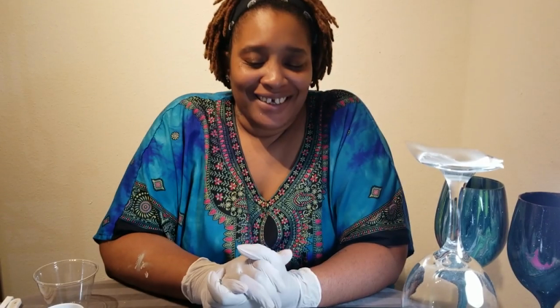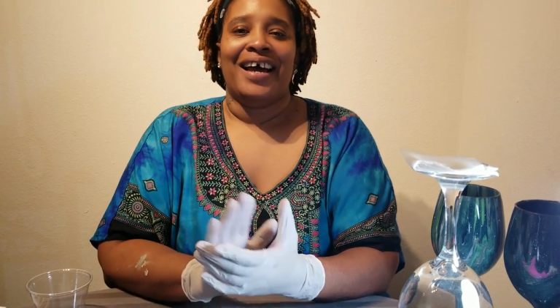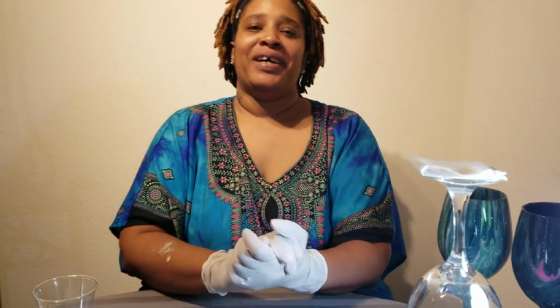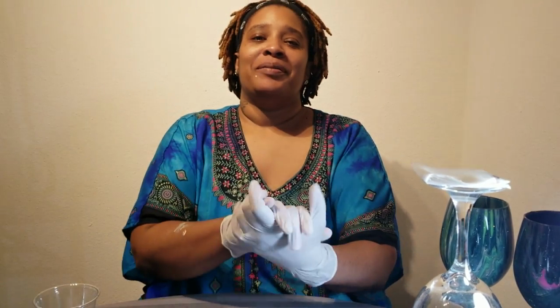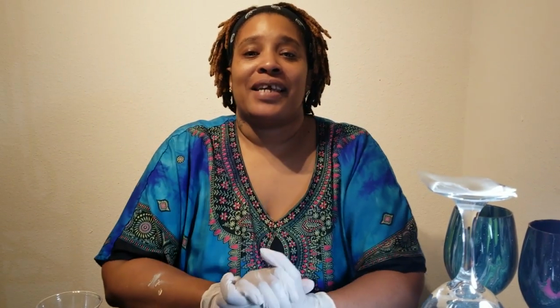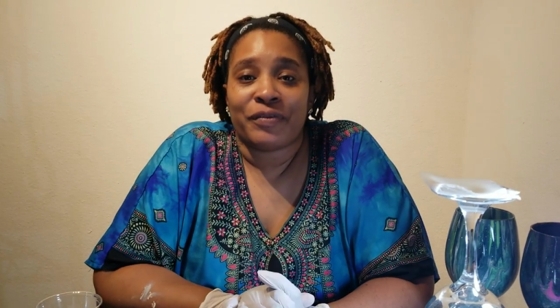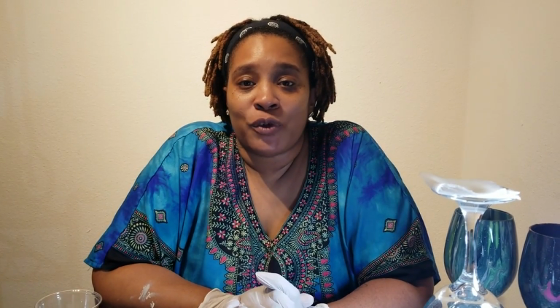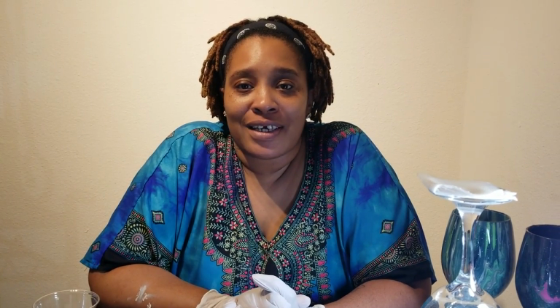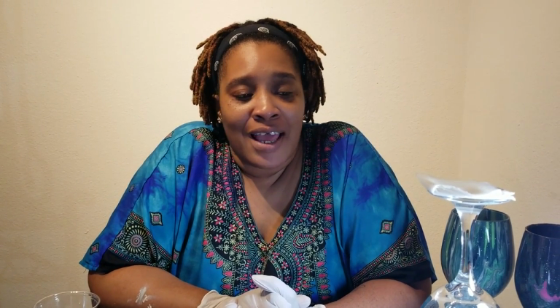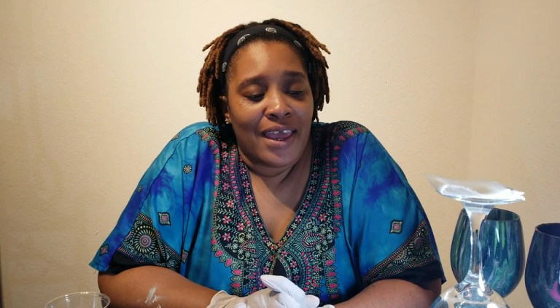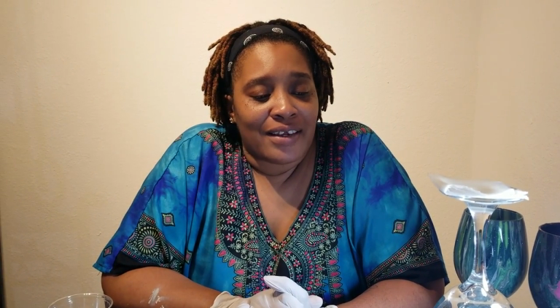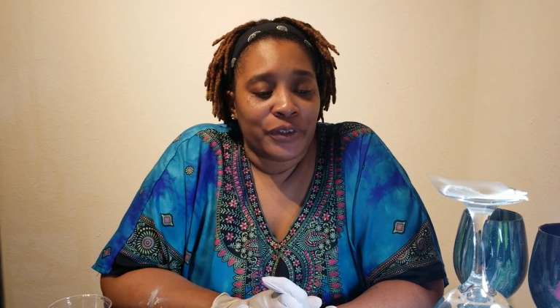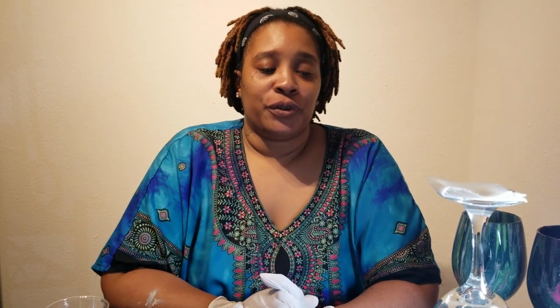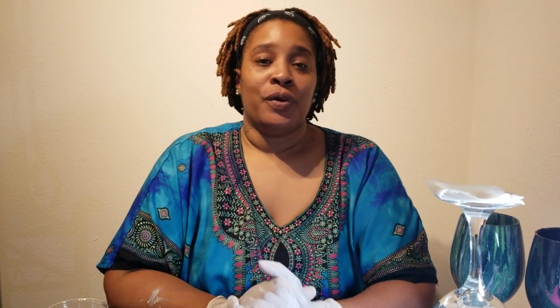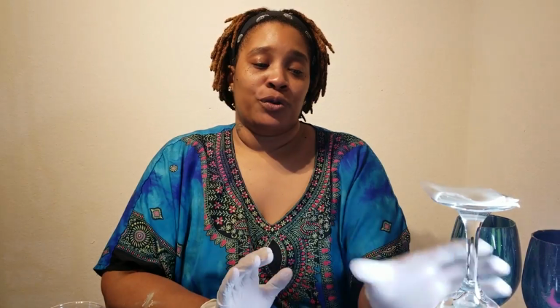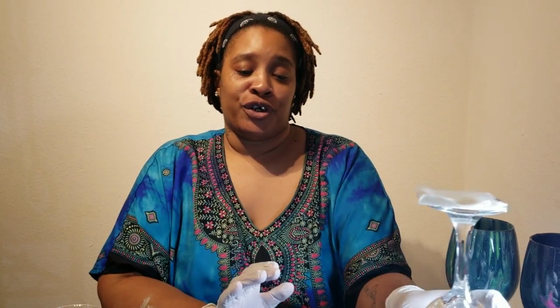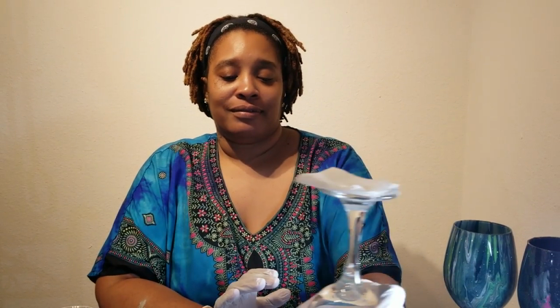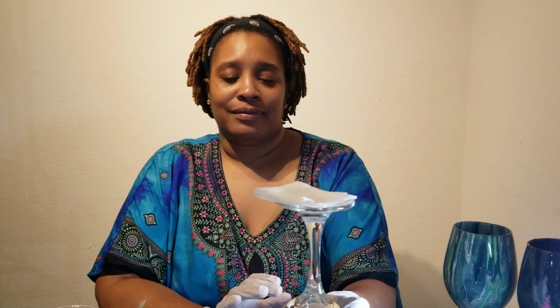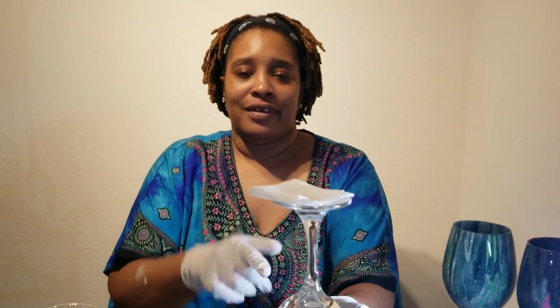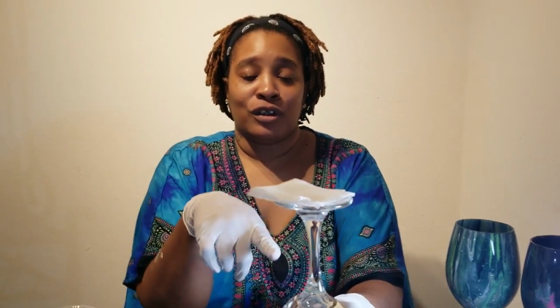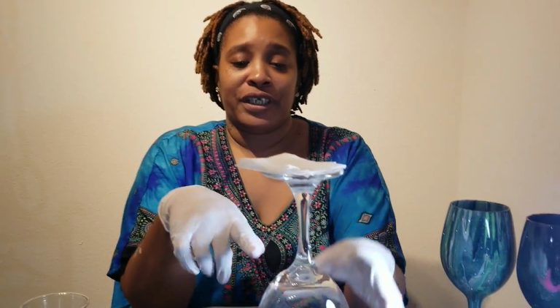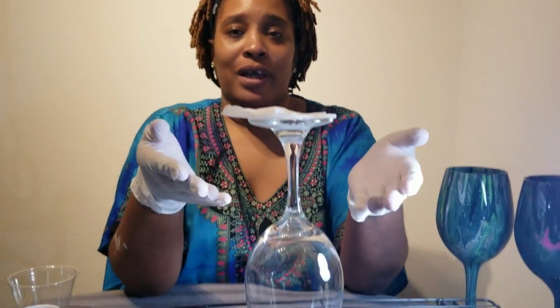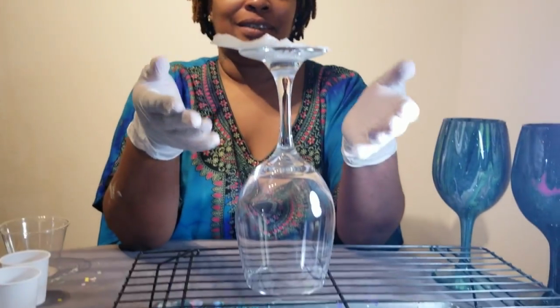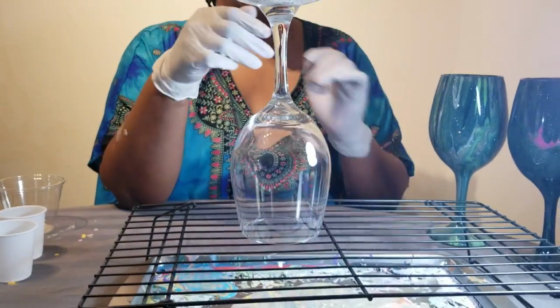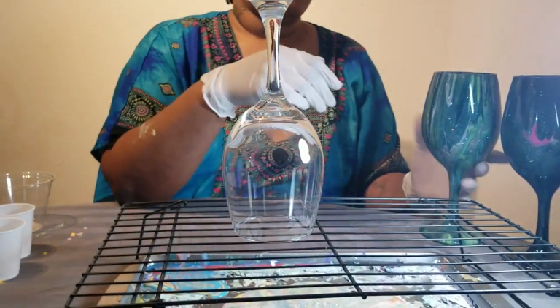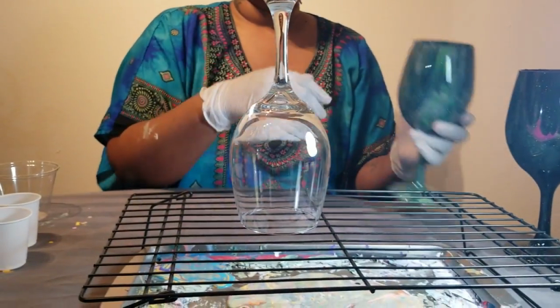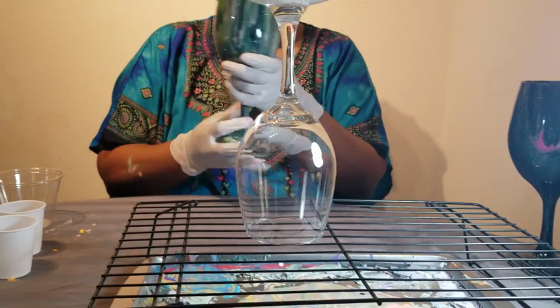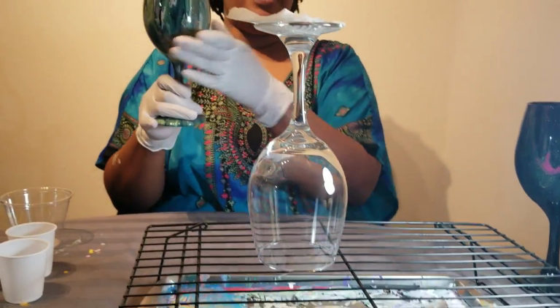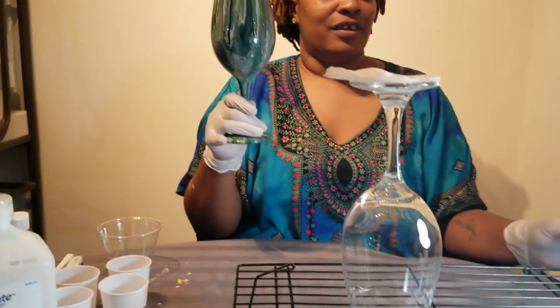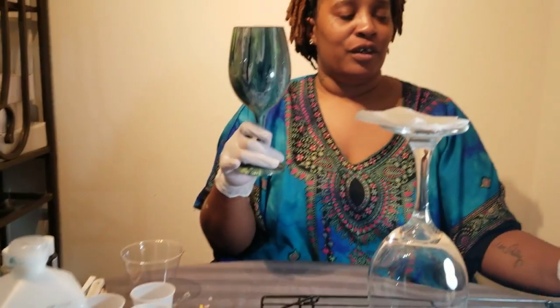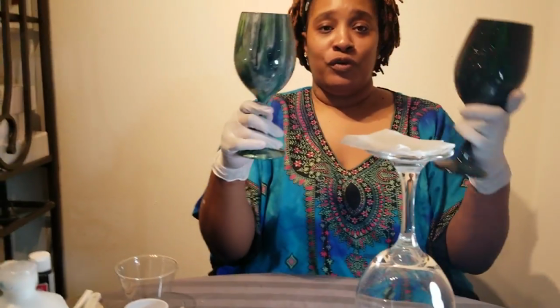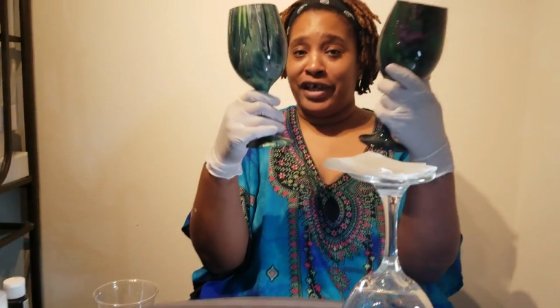Hi everybody, my name is Candy from Custom Queen Designs and I'm going to show you how to turn this Dollar Tree wine glass into one of these beautiful creations.